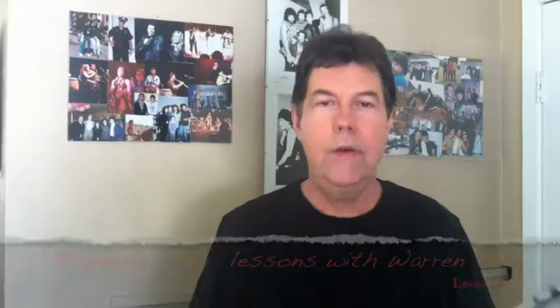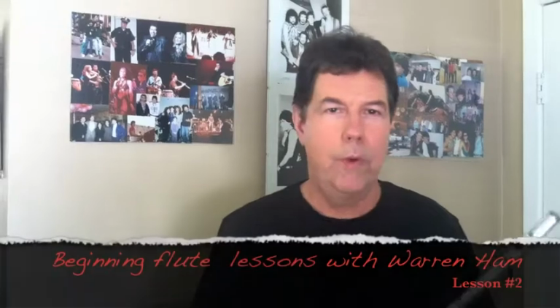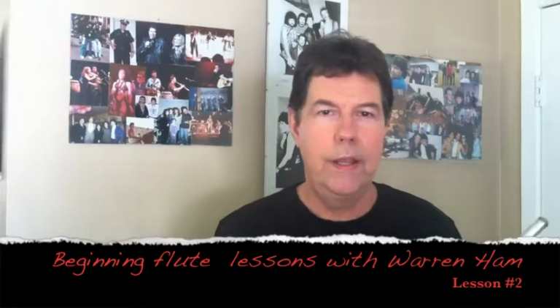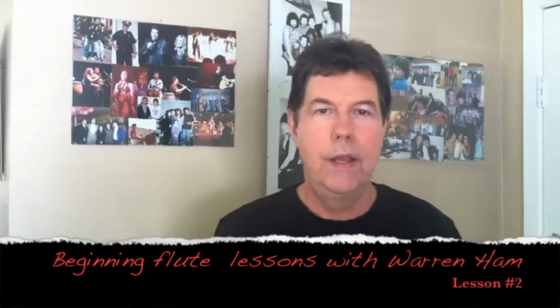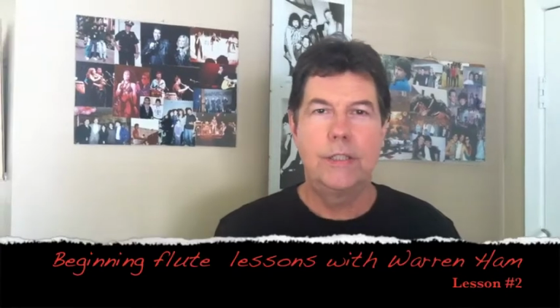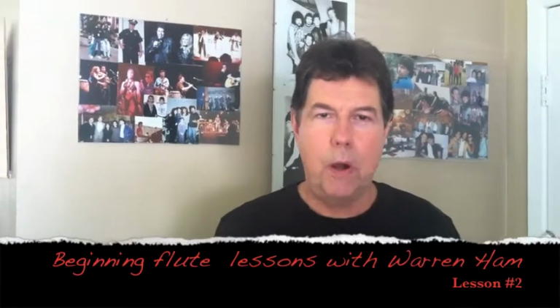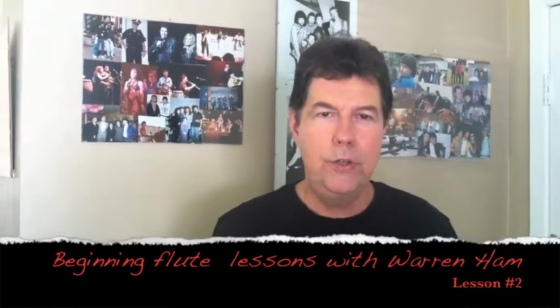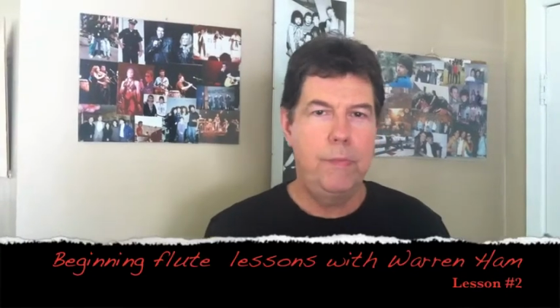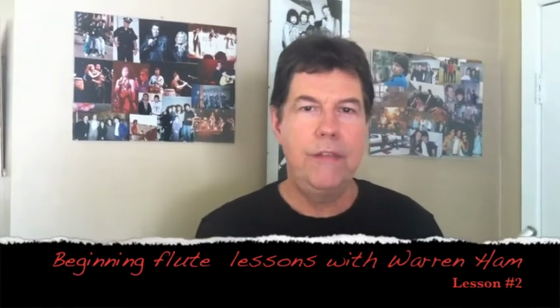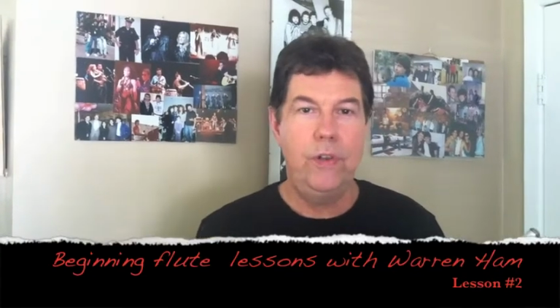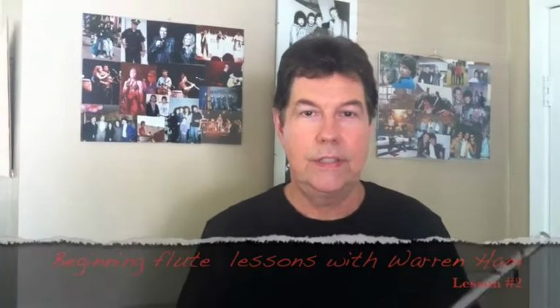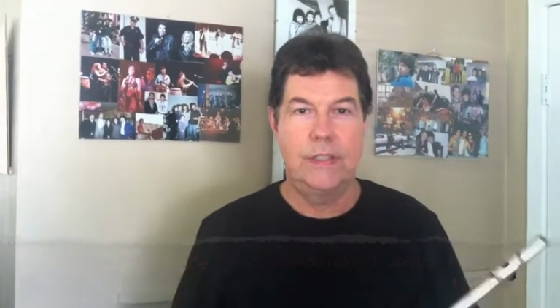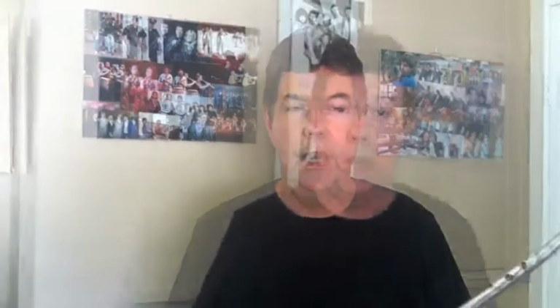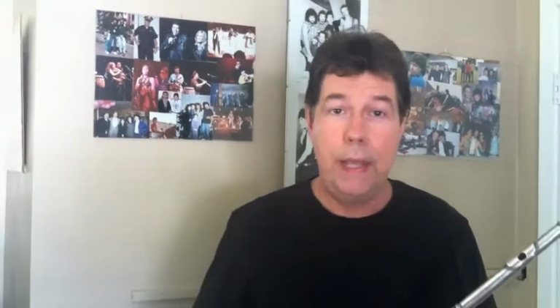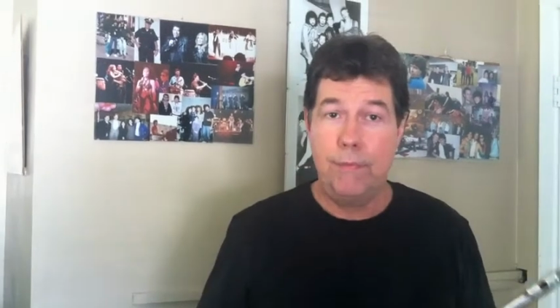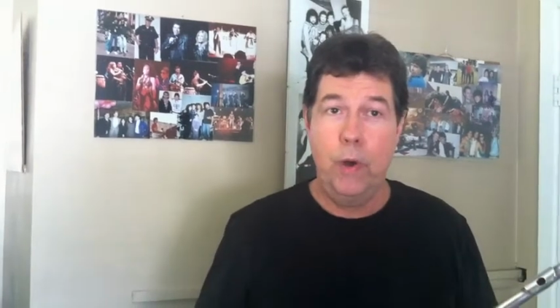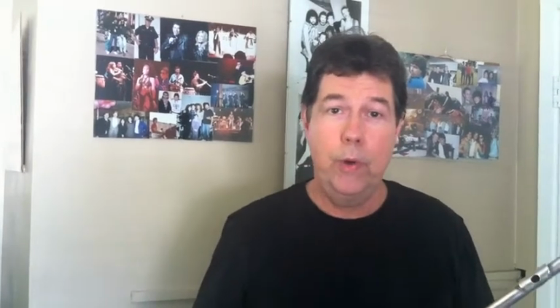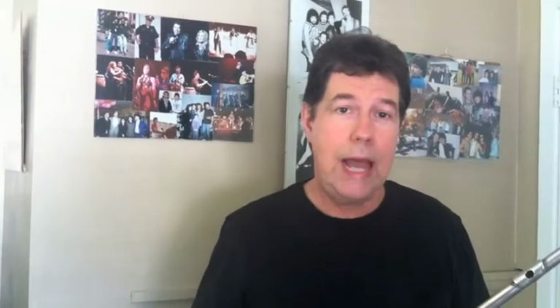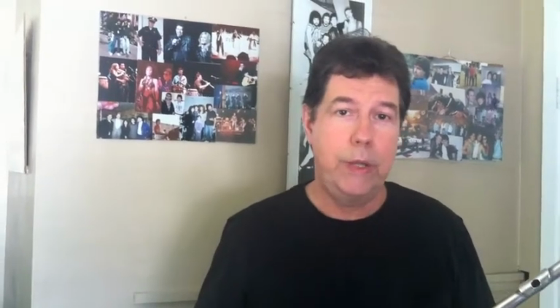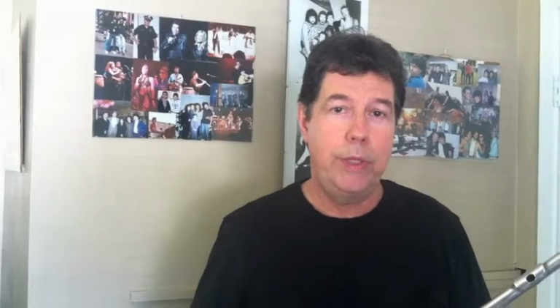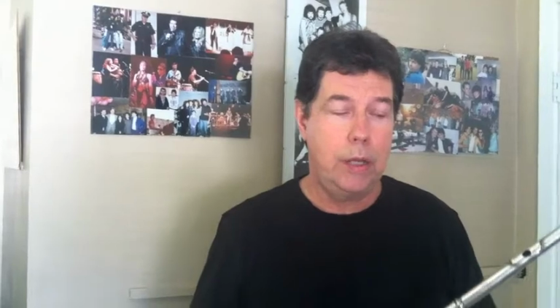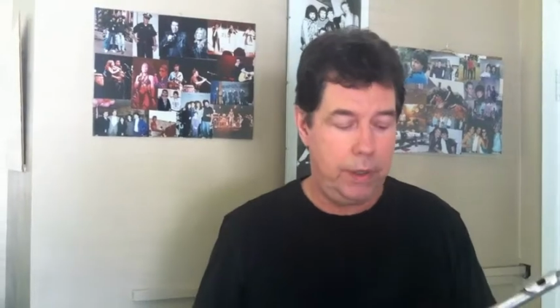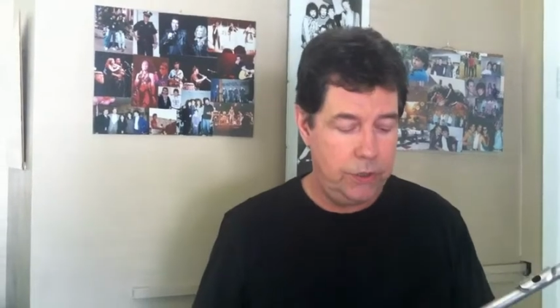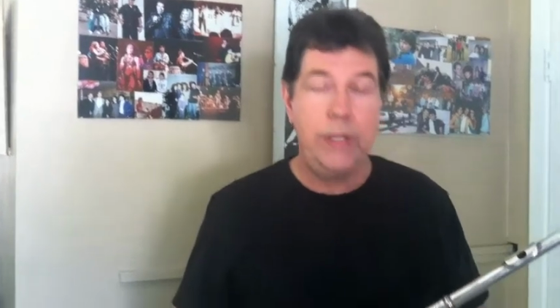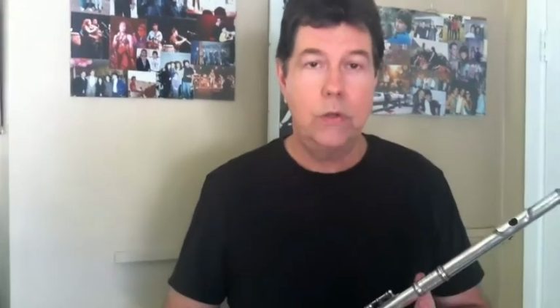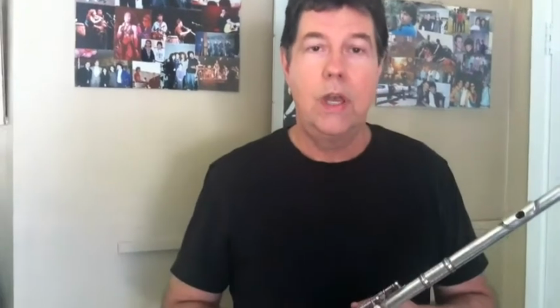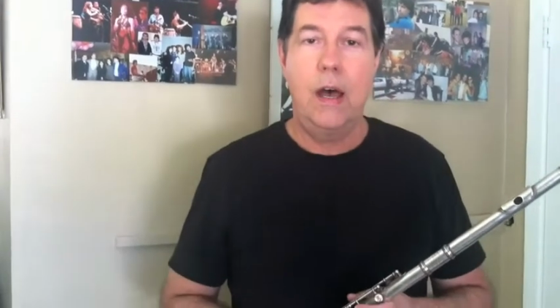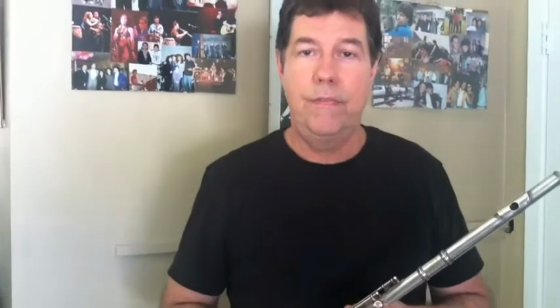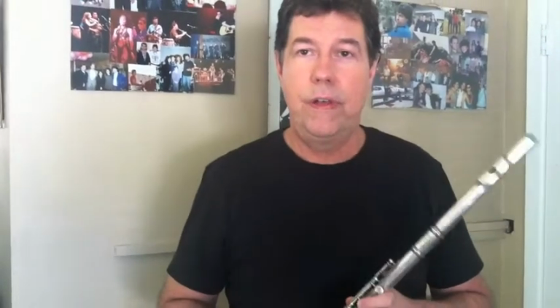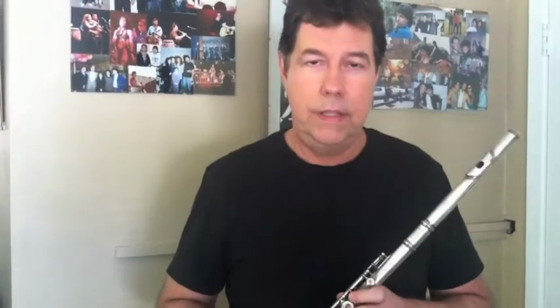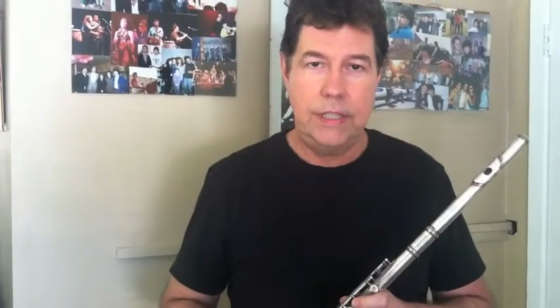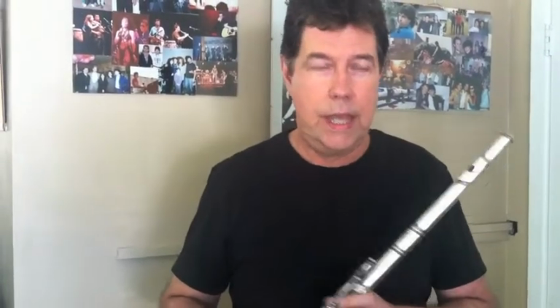Hello everyone. This is part two of Beginning Flute Lessons. We're going to pick up from where we were last week when we talked about the first three notes of the C scale.